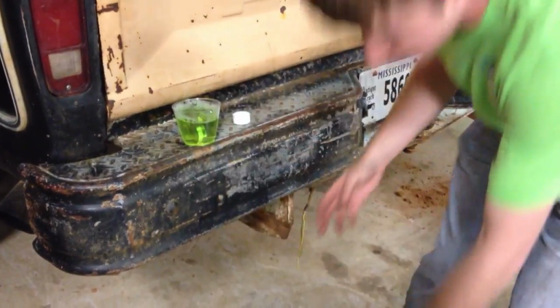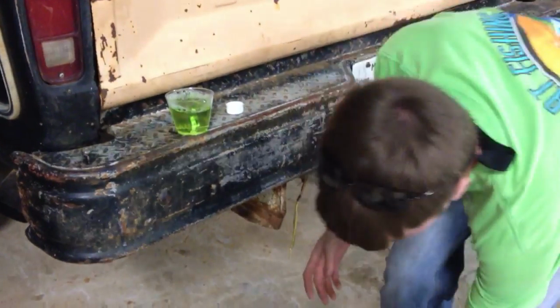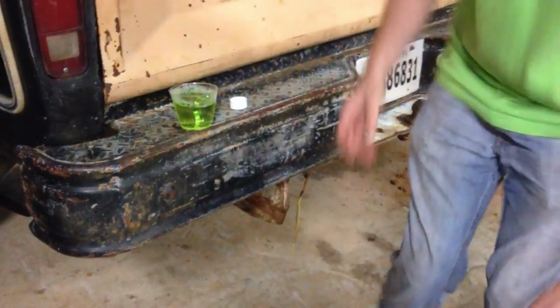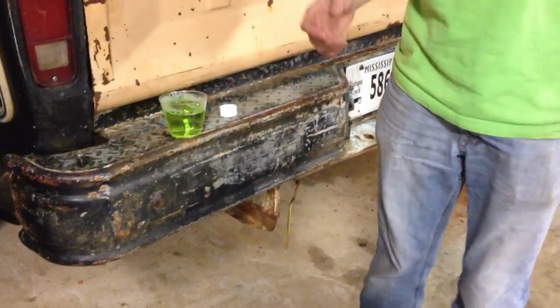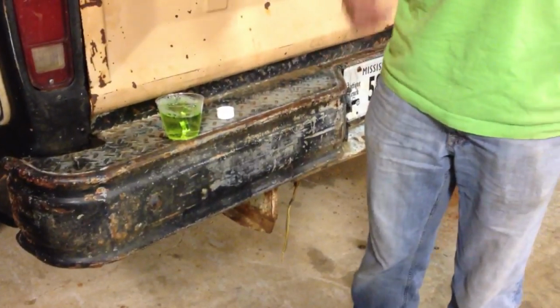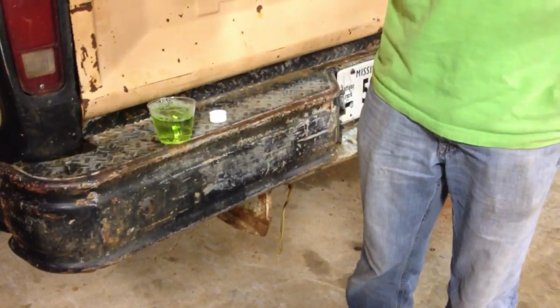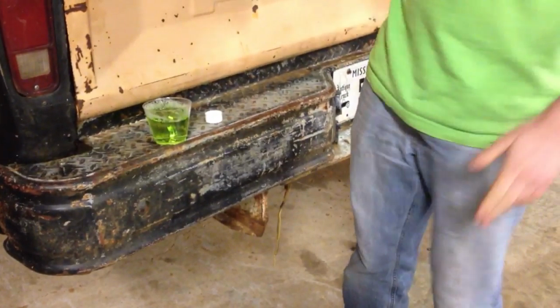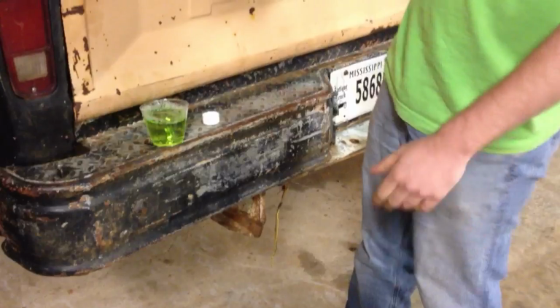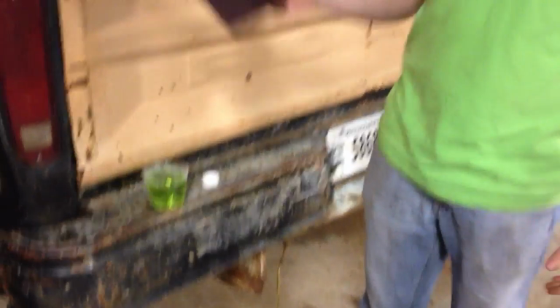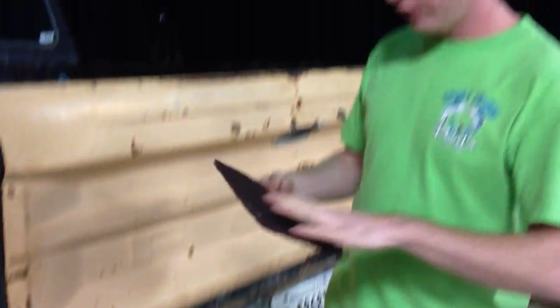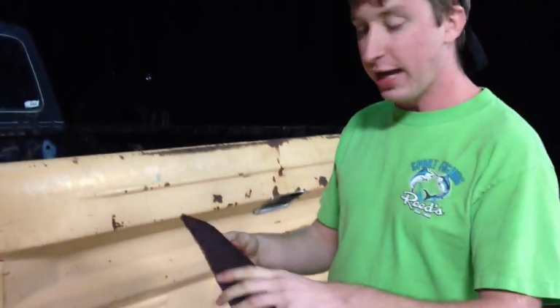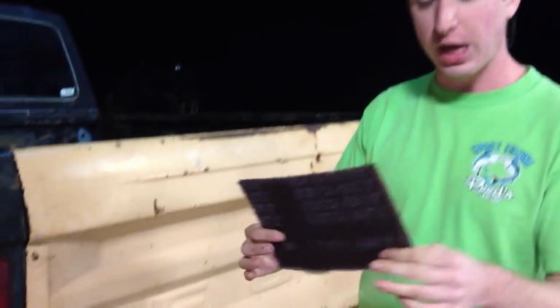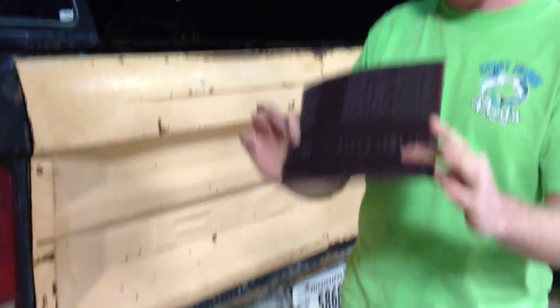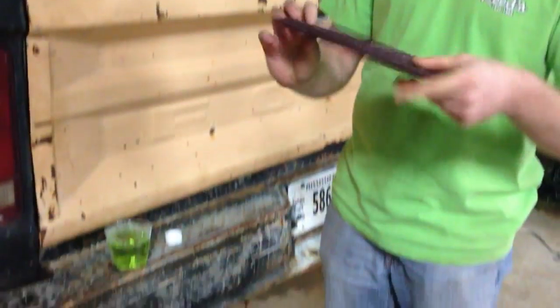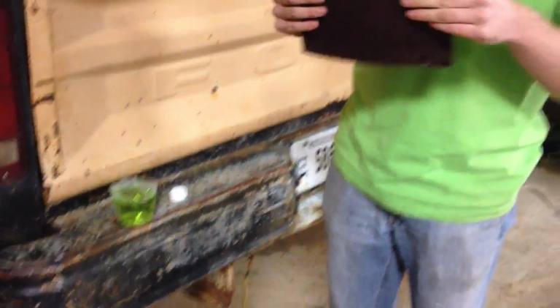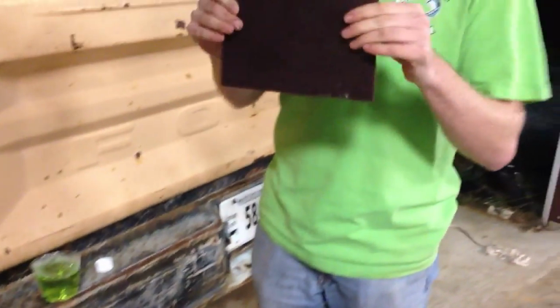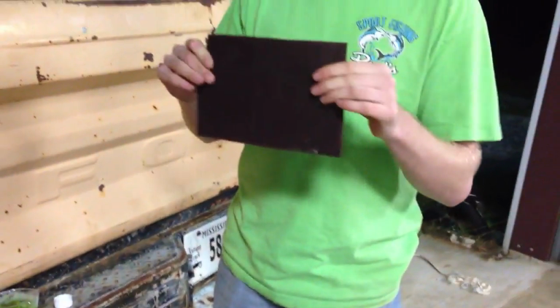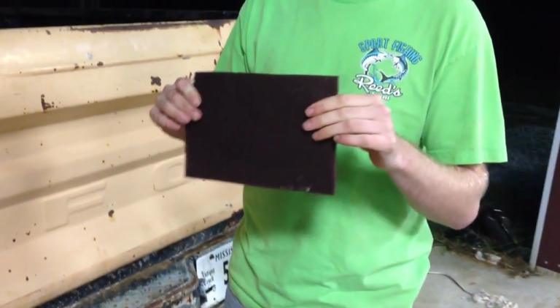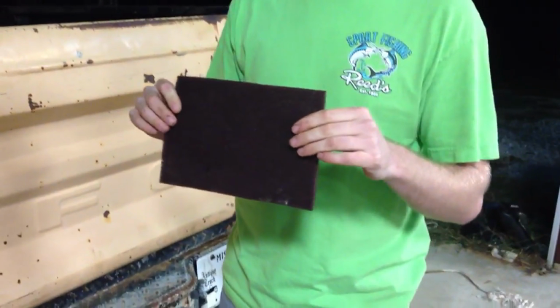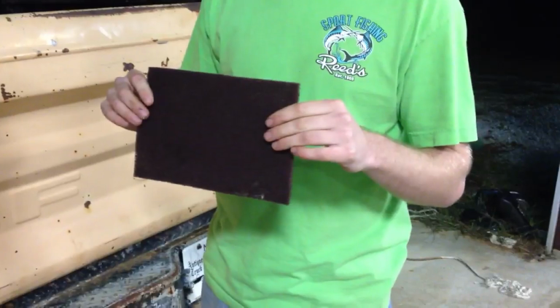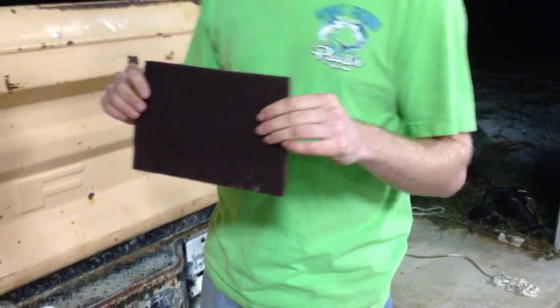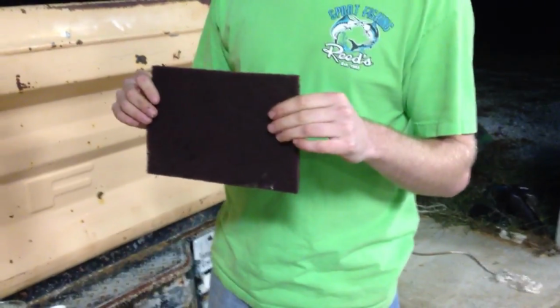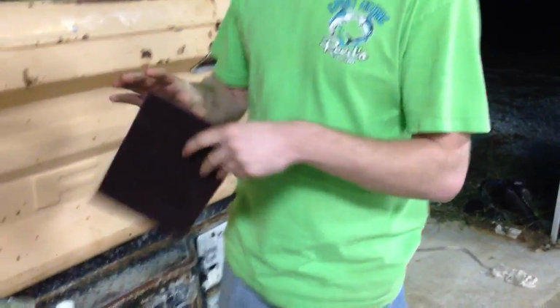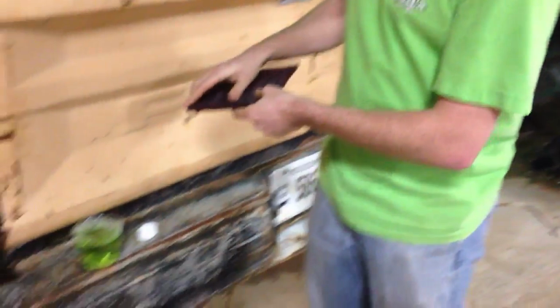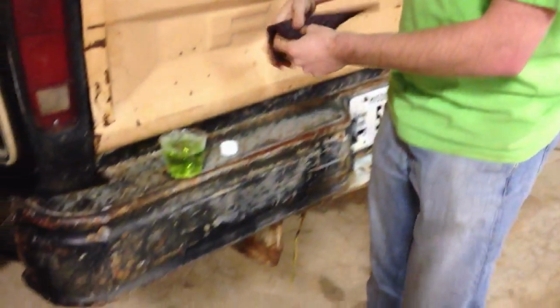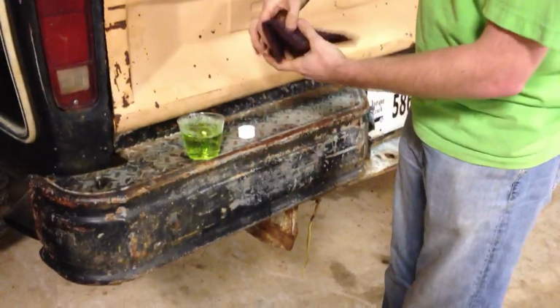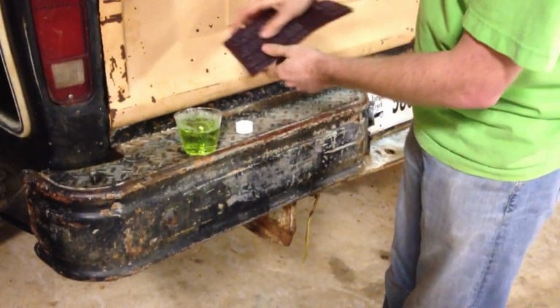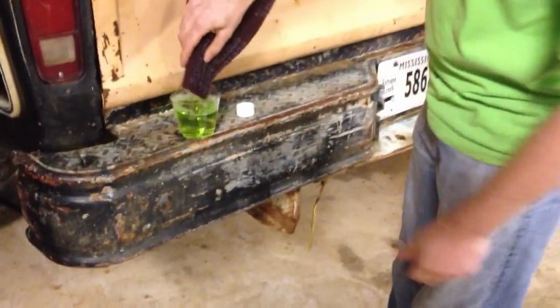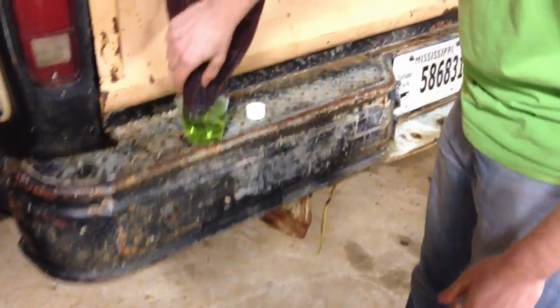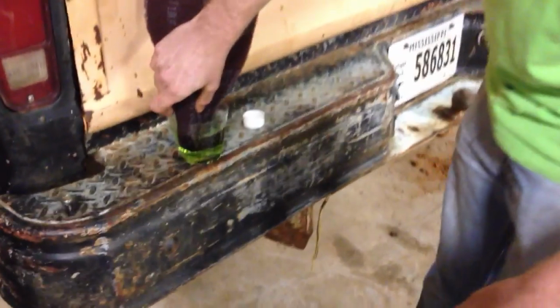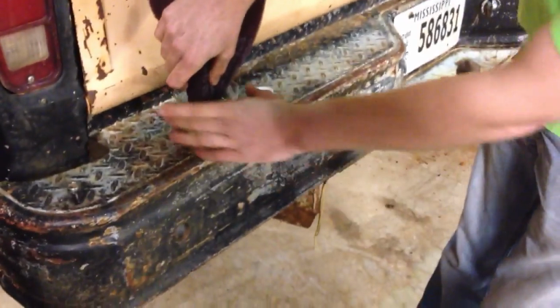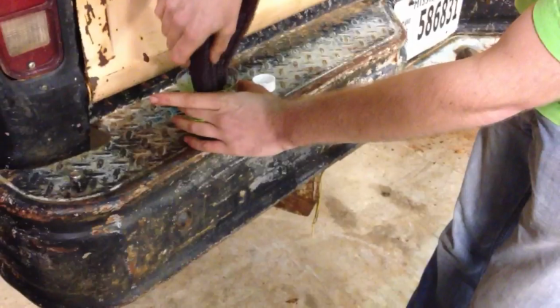It's good to use rubber gloves, but seeing as how I don't have any, I'm not. So take a Scotch-Brite pad — these can be had at Walmart or any other place like that. Dip it in here like such.